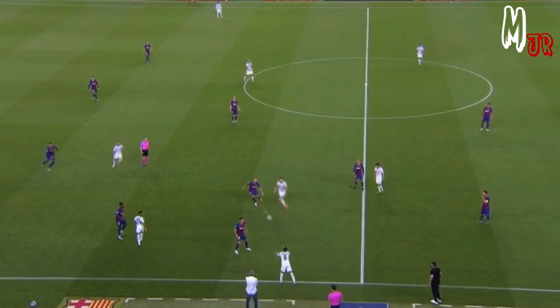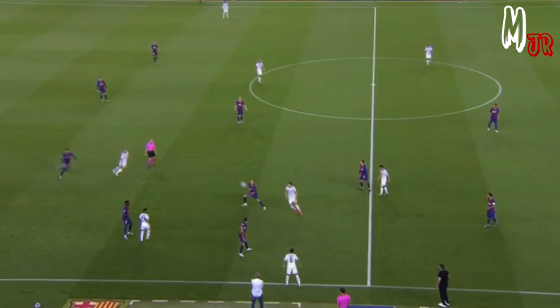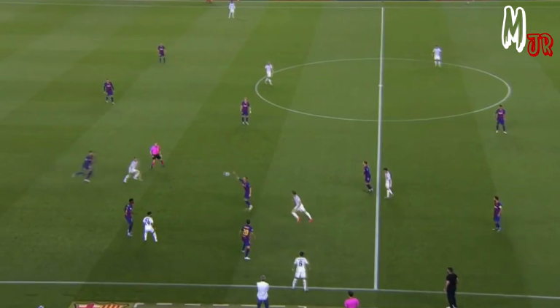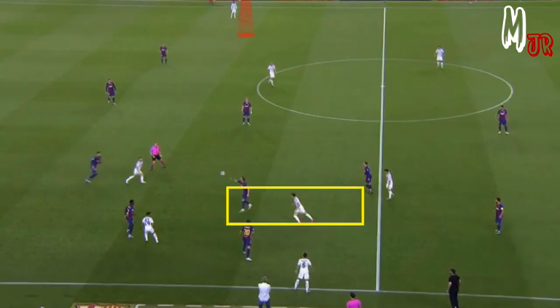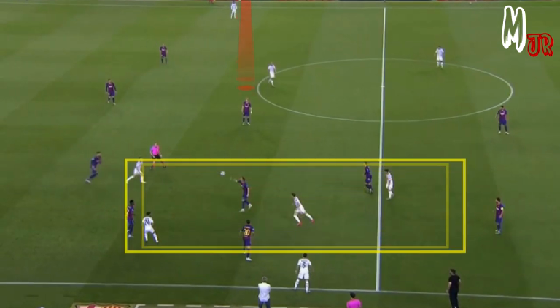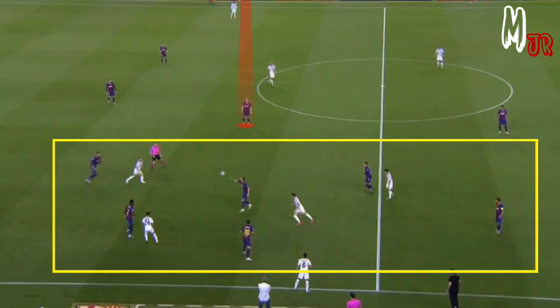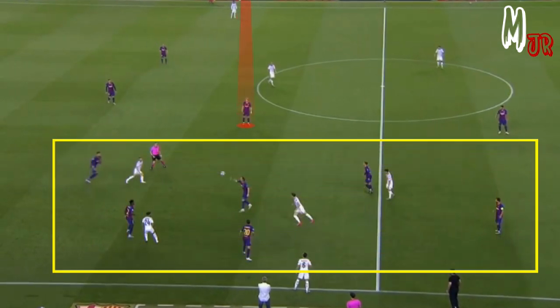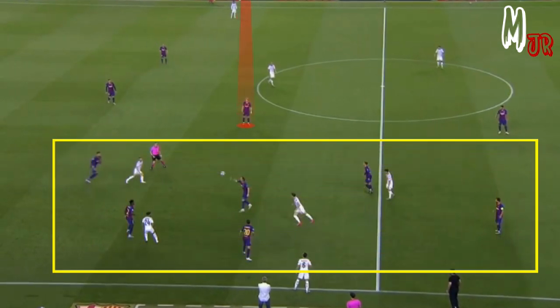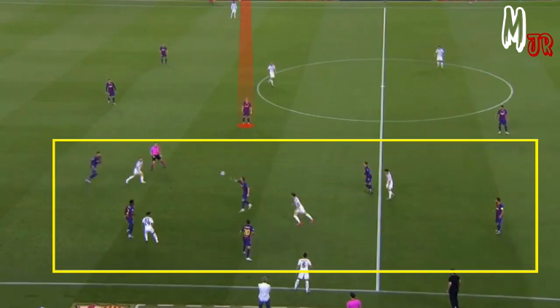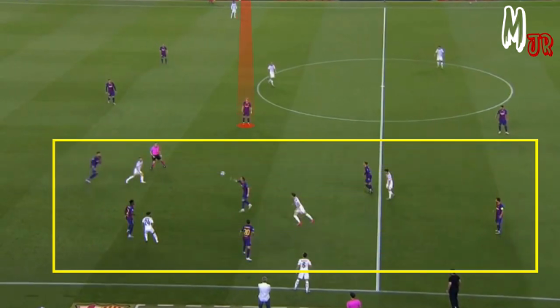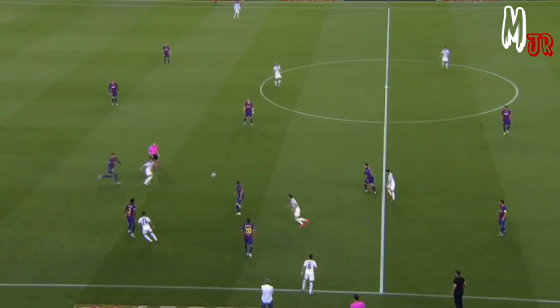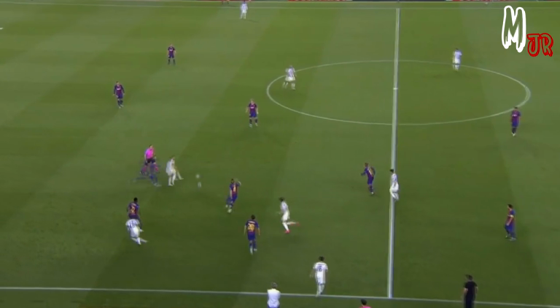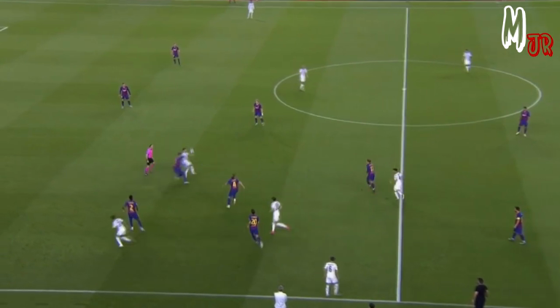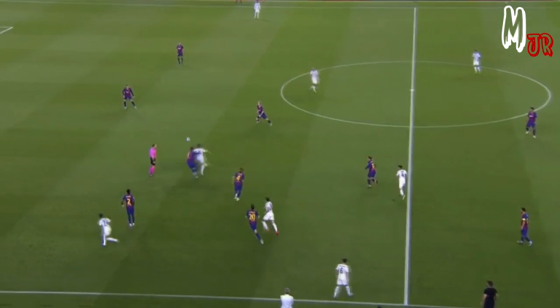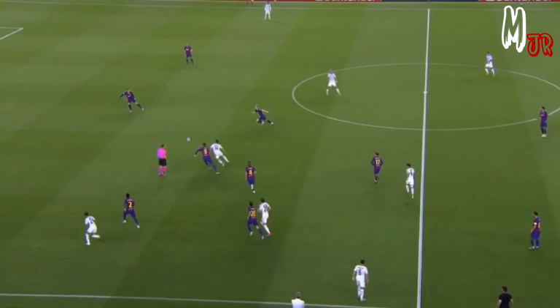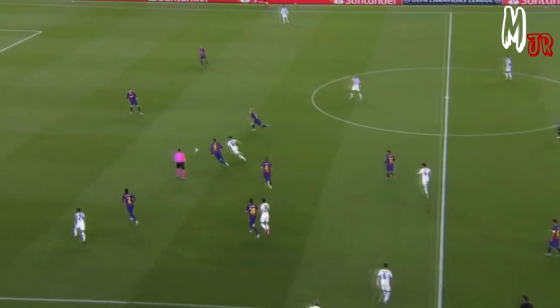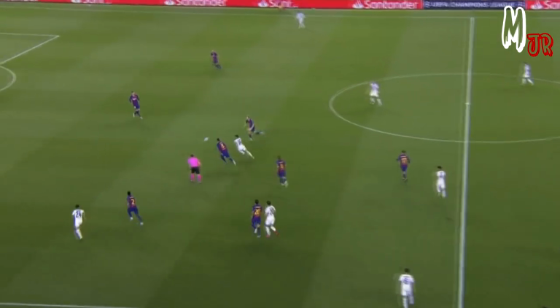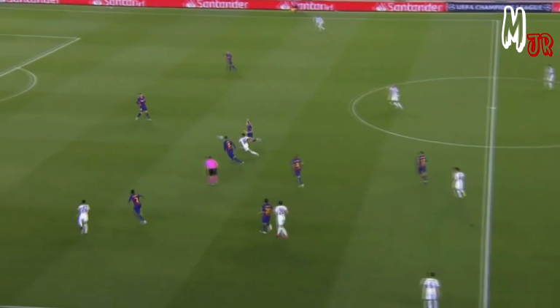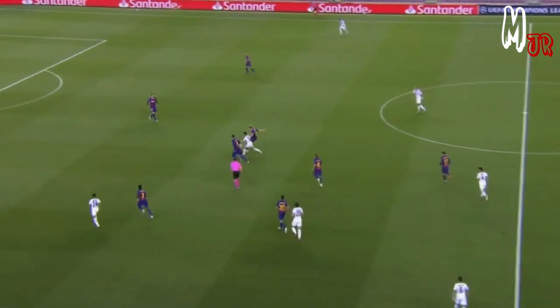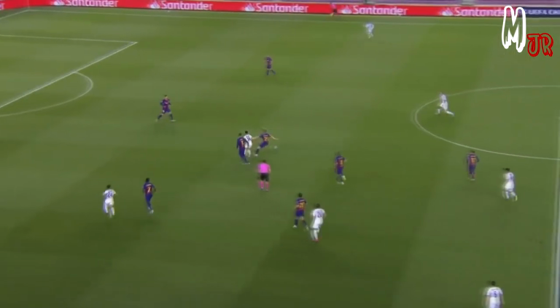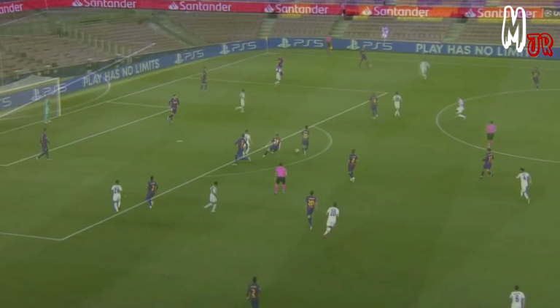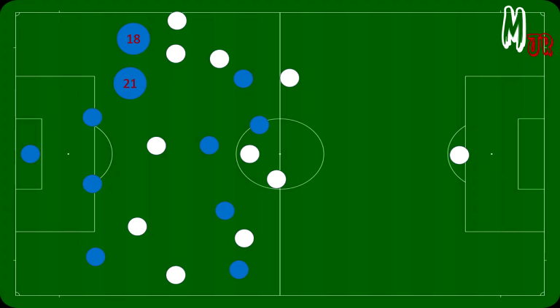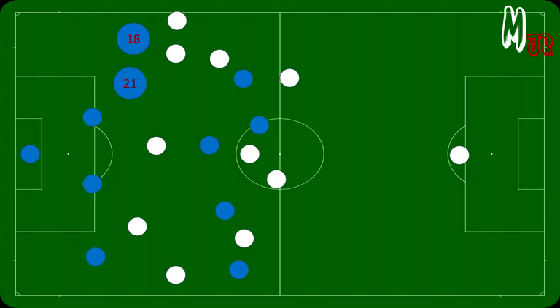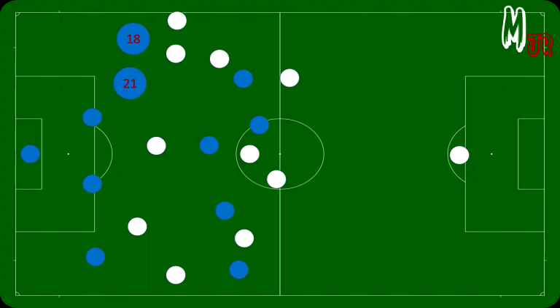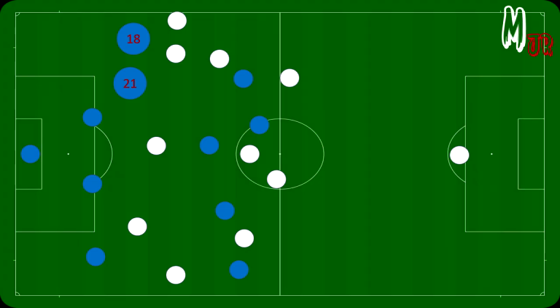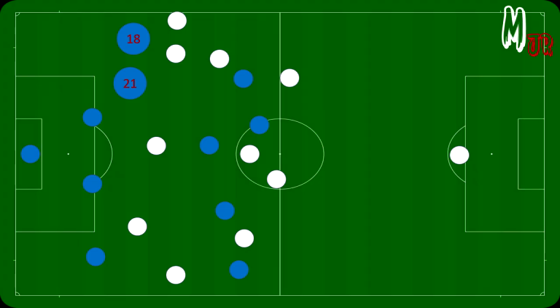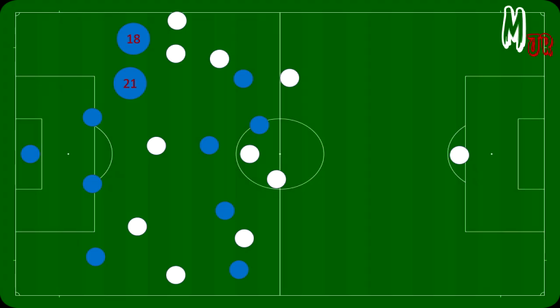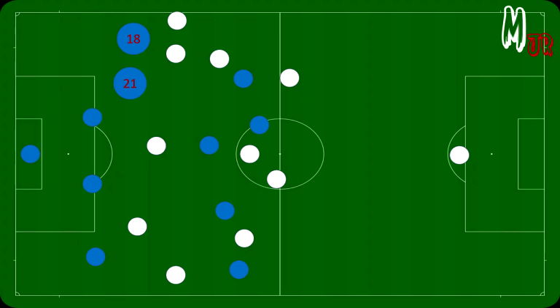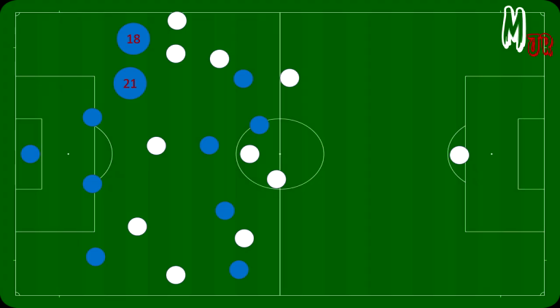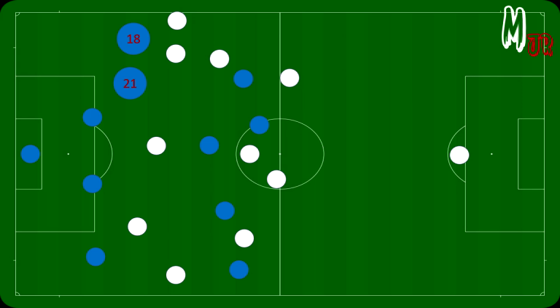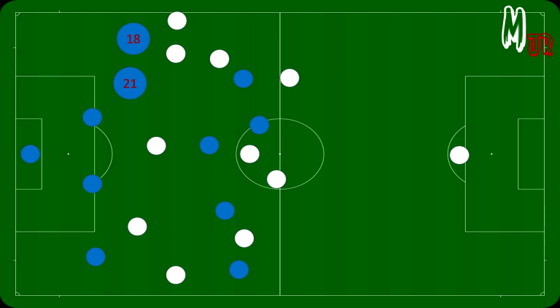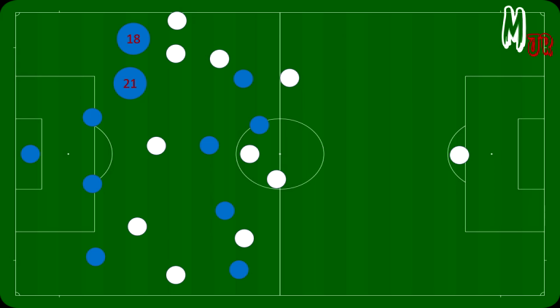While the team was out of shape during the press, he would position himself as a defensive midfielder. Defensively, he also had a couple of roles to help Jordi Alba.